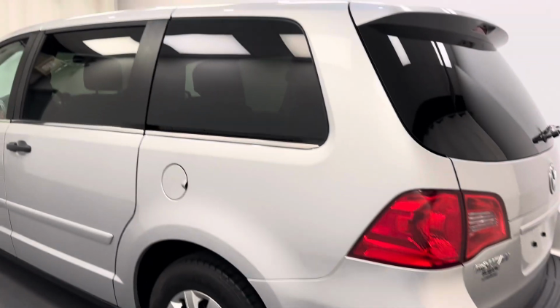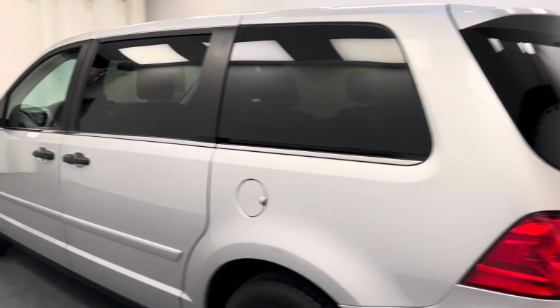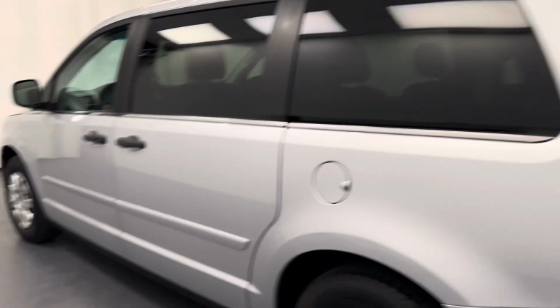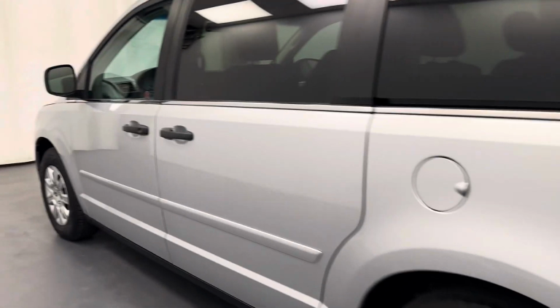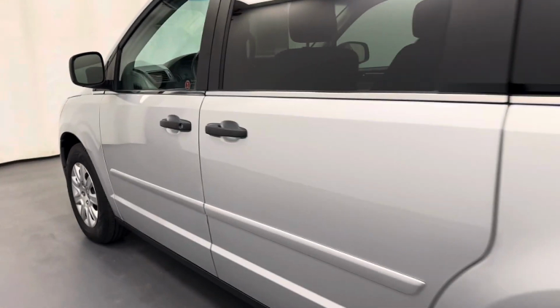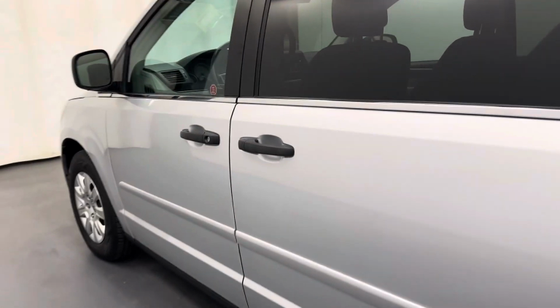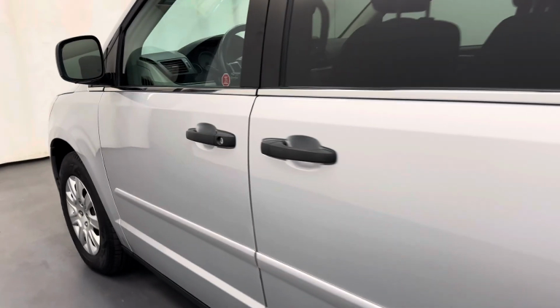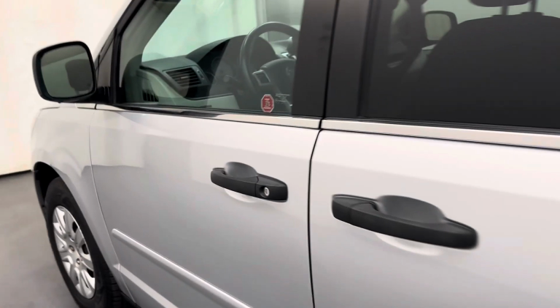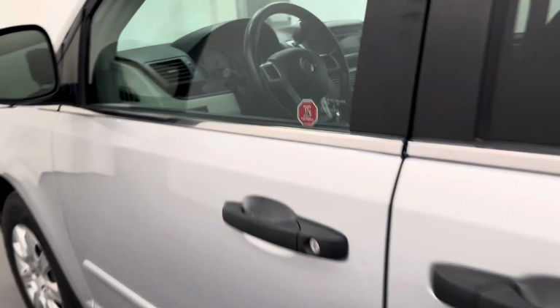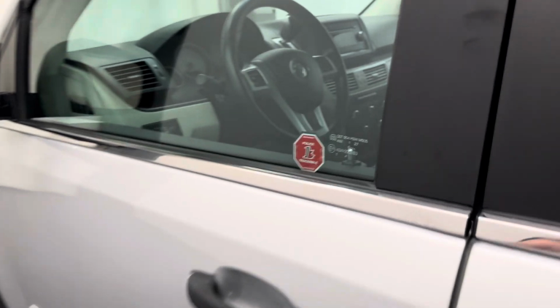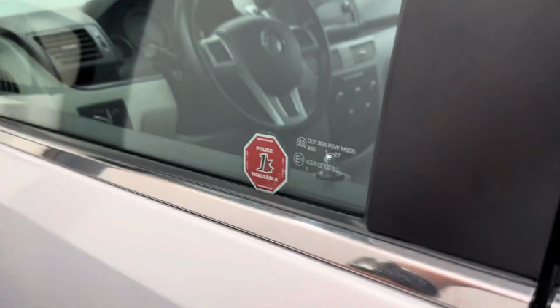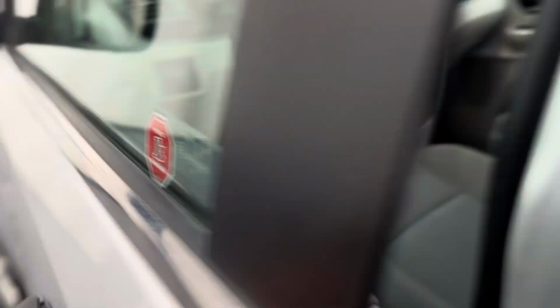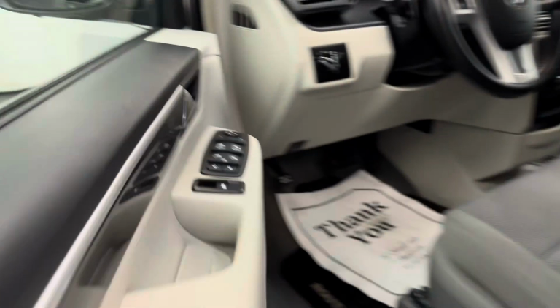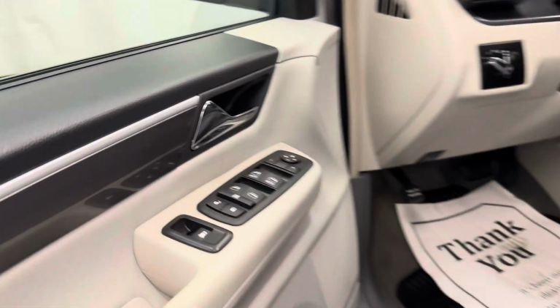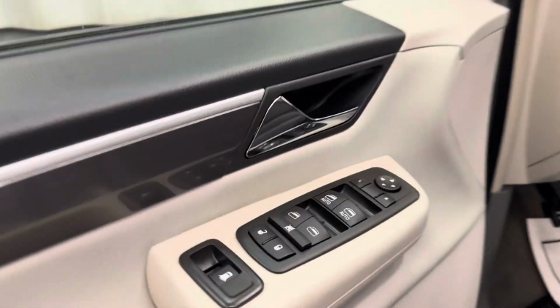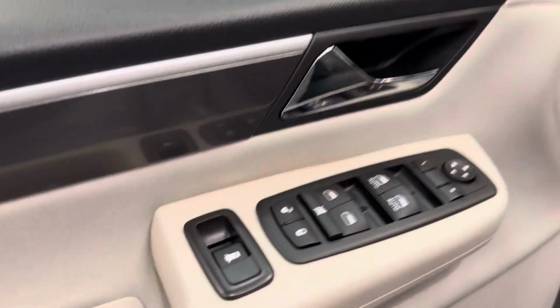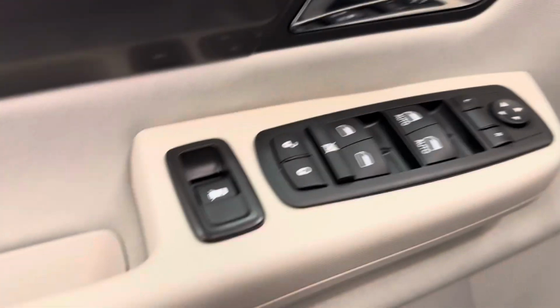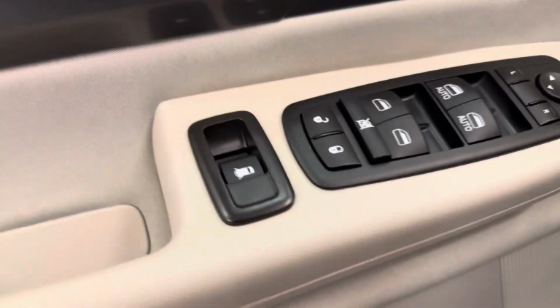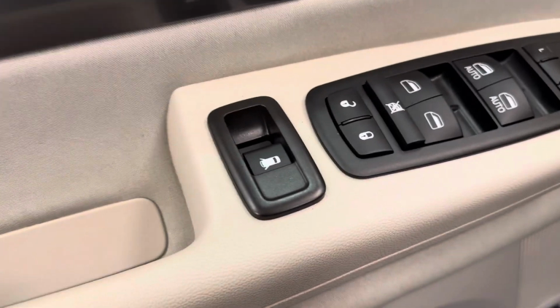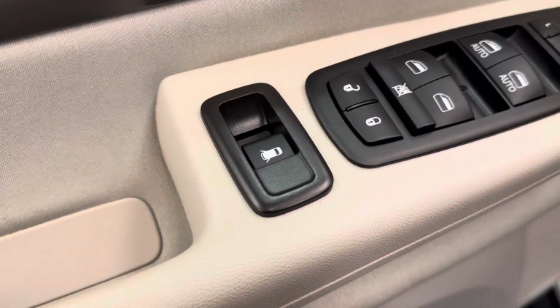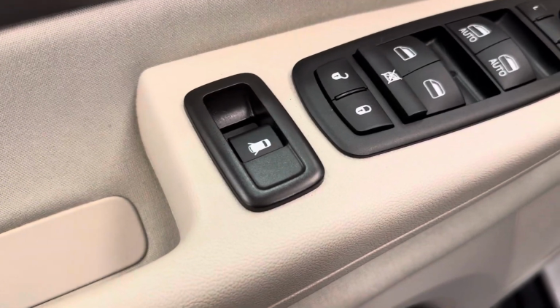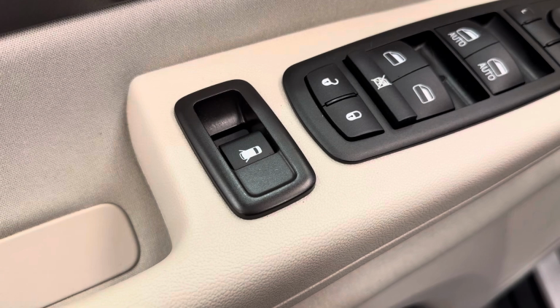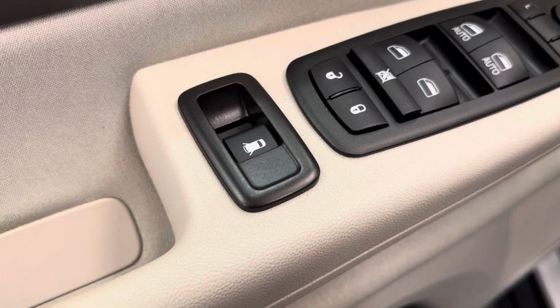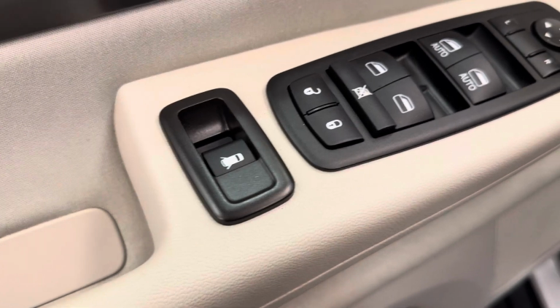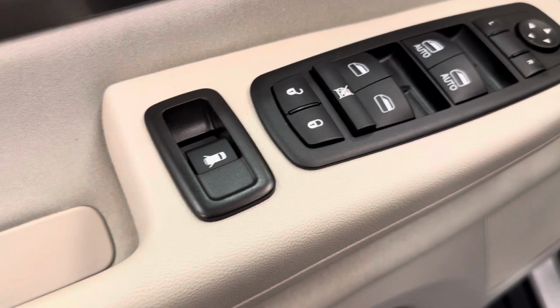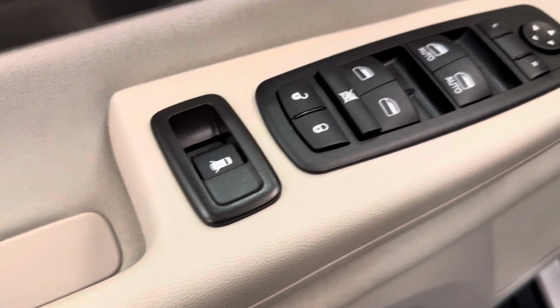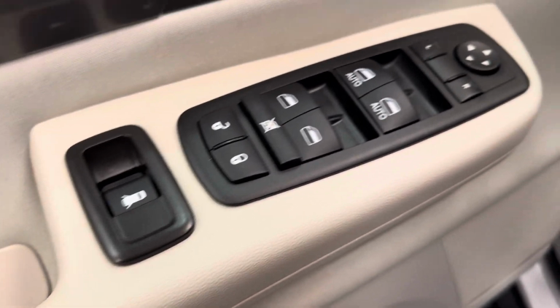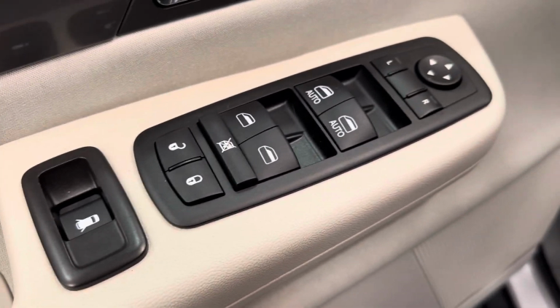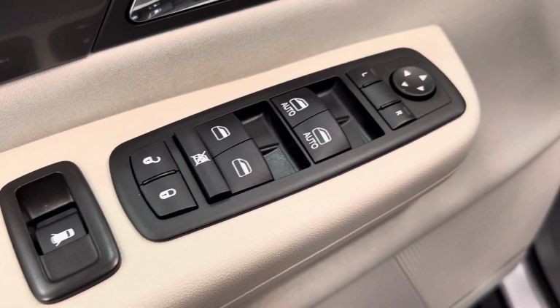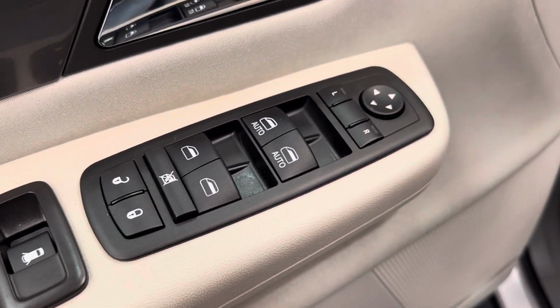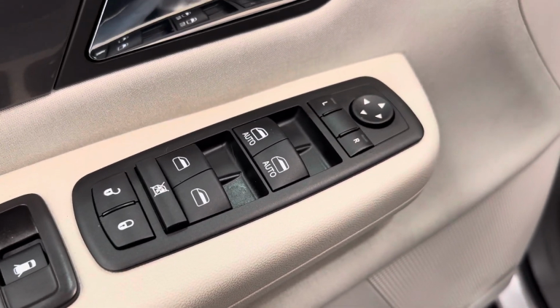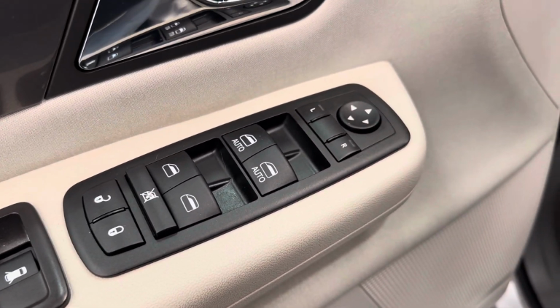So let's take a look at some of our interior features on this van. We've got power locks, windows, and mirrors.